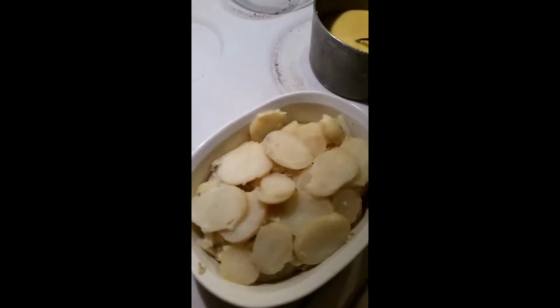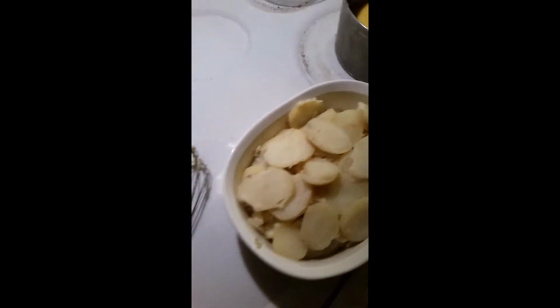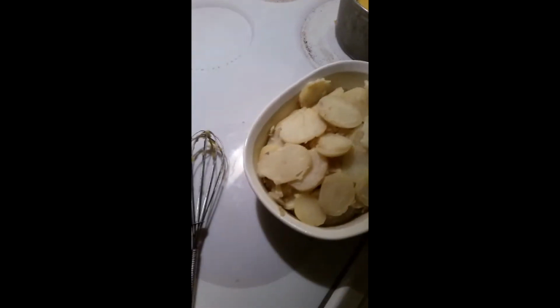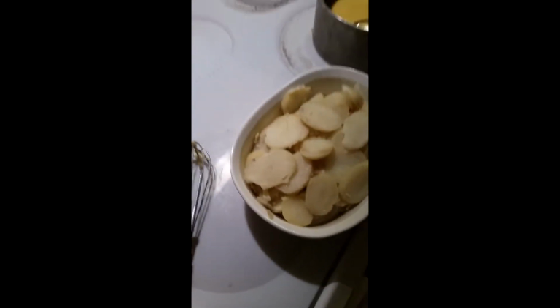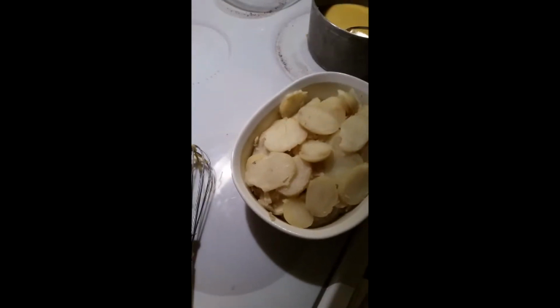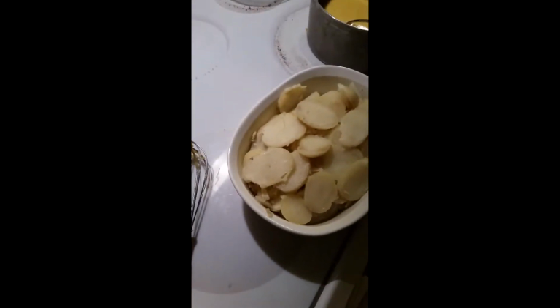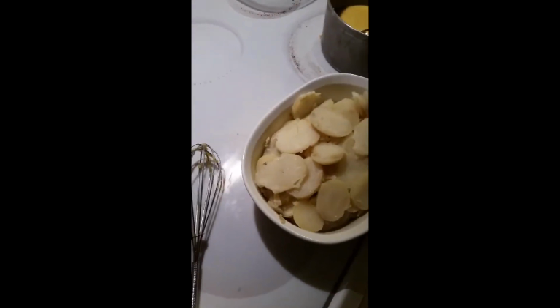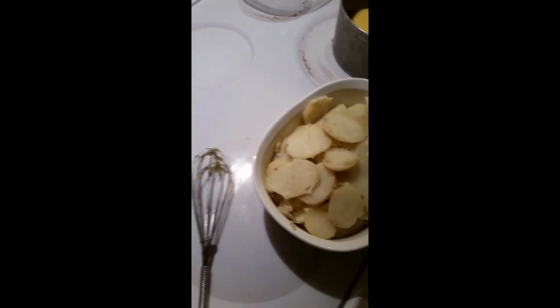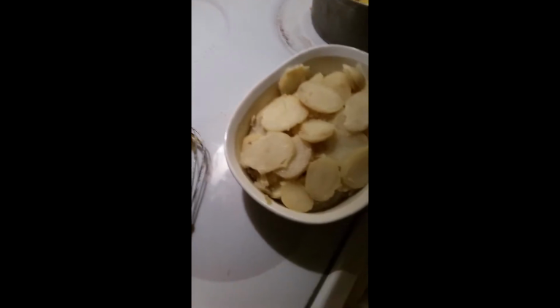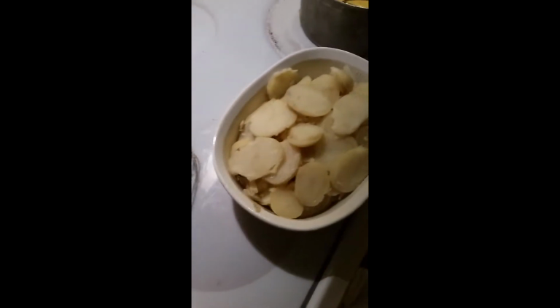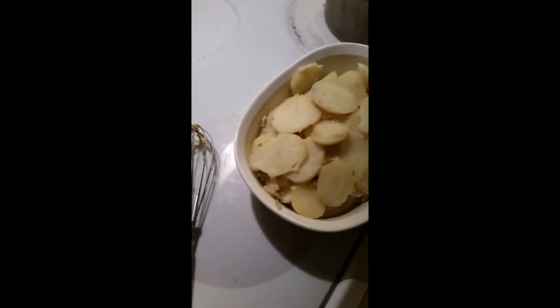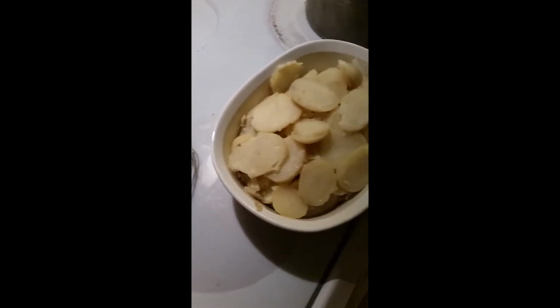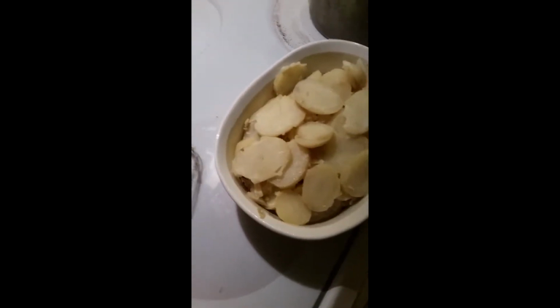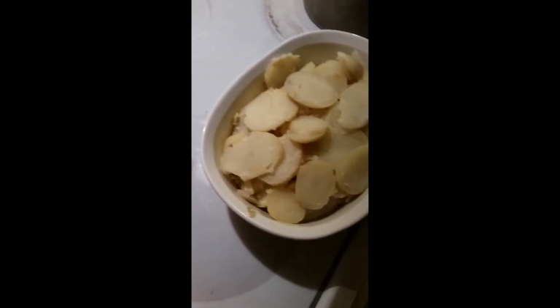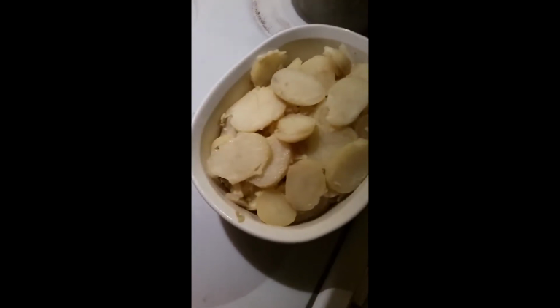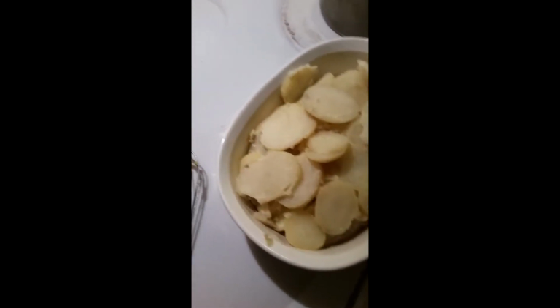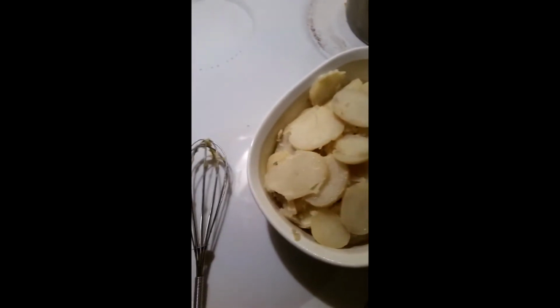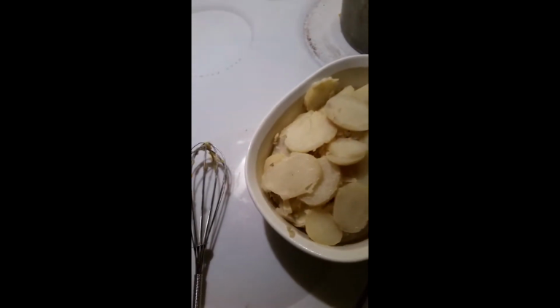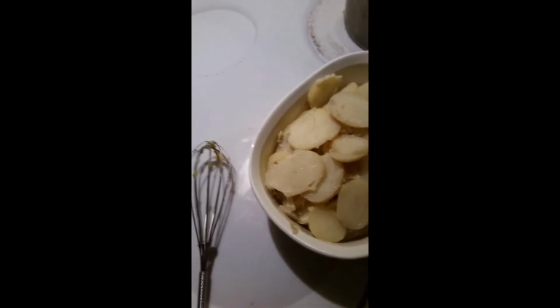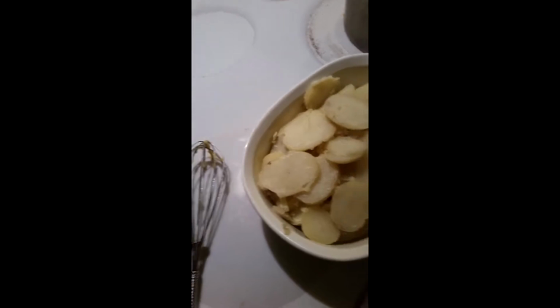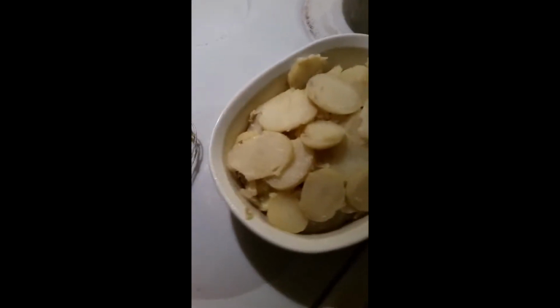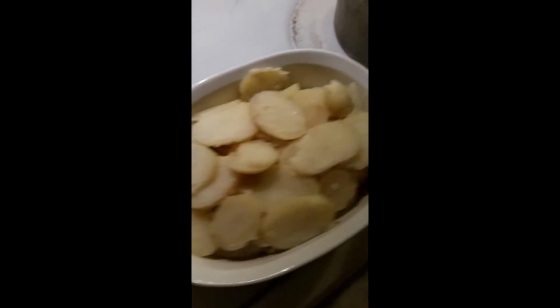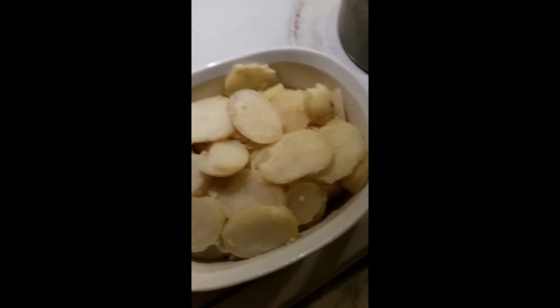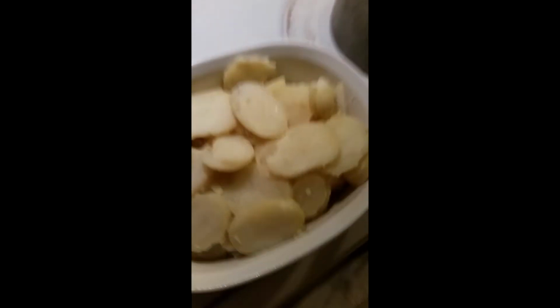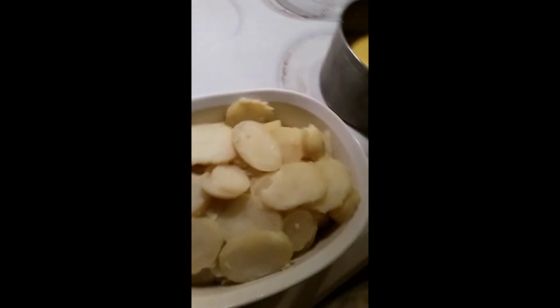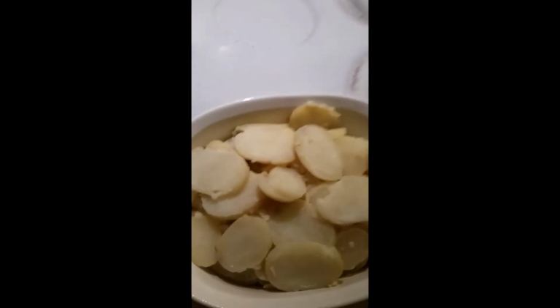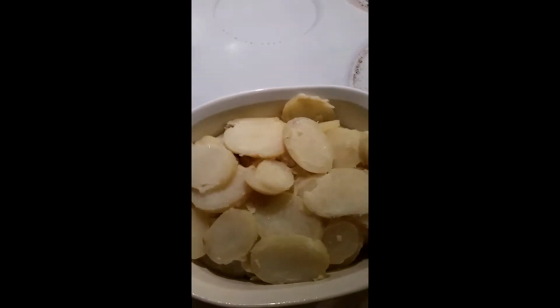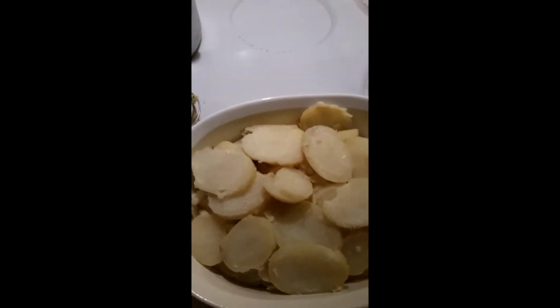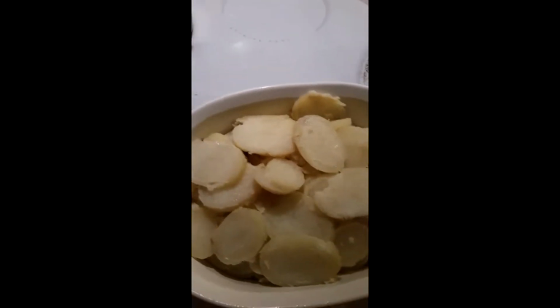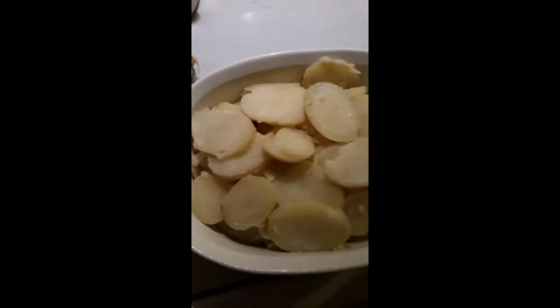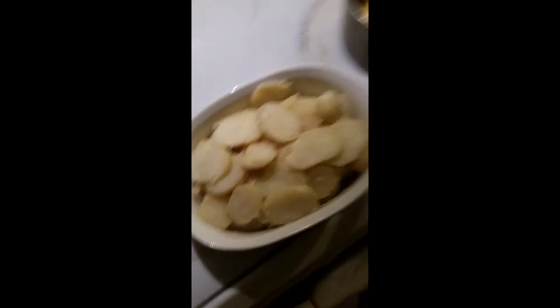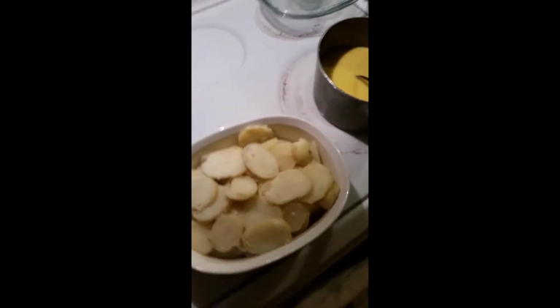My potatoes are peeled now. I'm trying to find my paprika — I've got my smoked paprika but I was going to put regular paprika on top. There, I just found it. Alright, so I've got my potatoes. Normally you would put them in a 9x13 casserole dish,